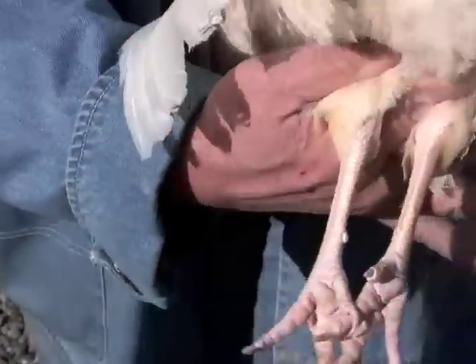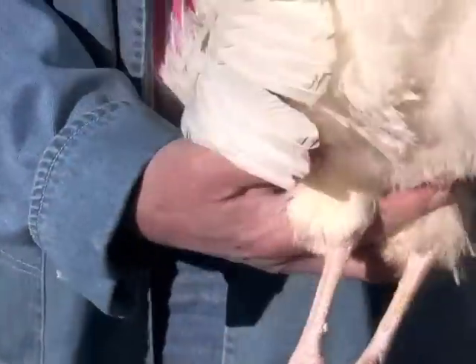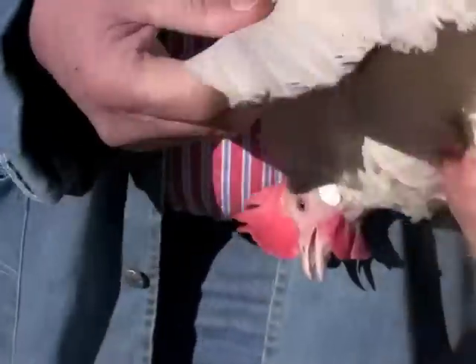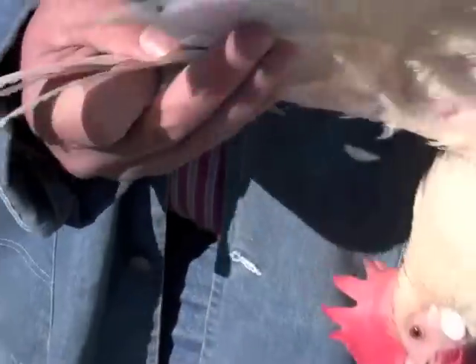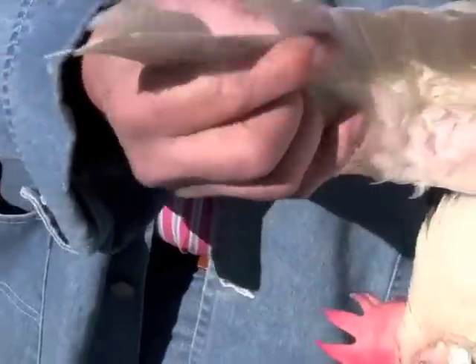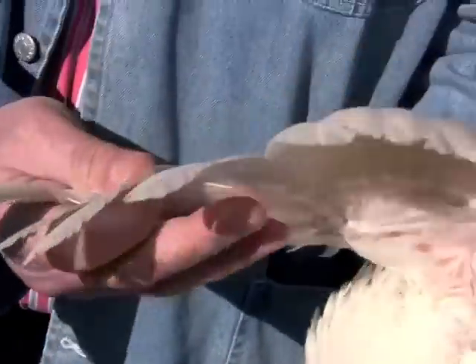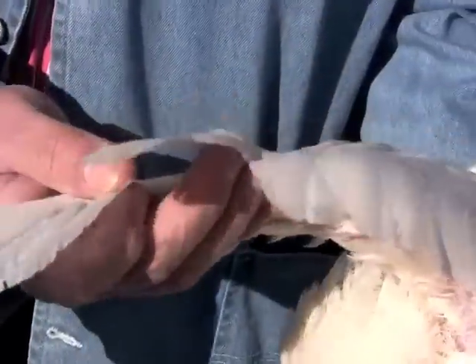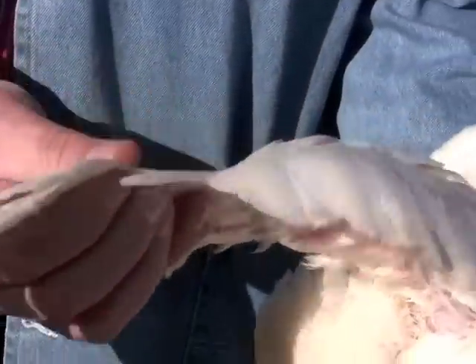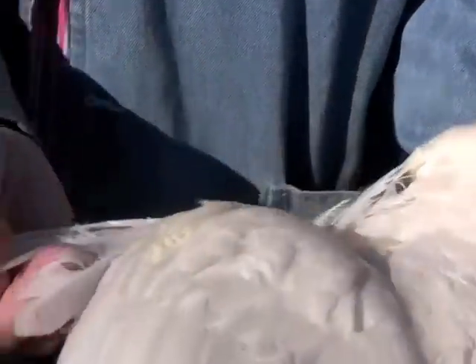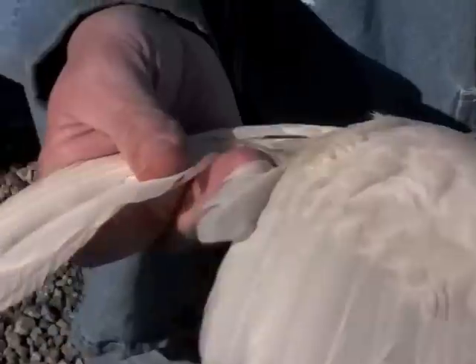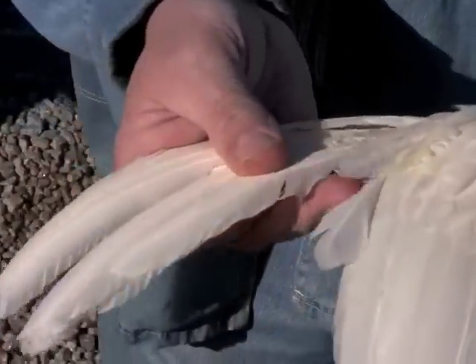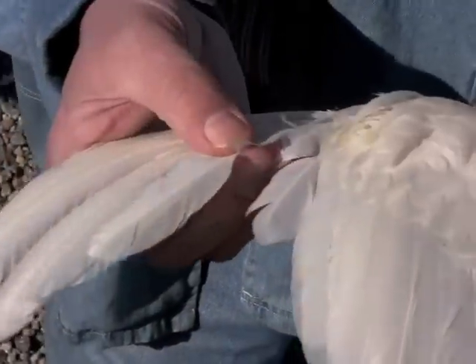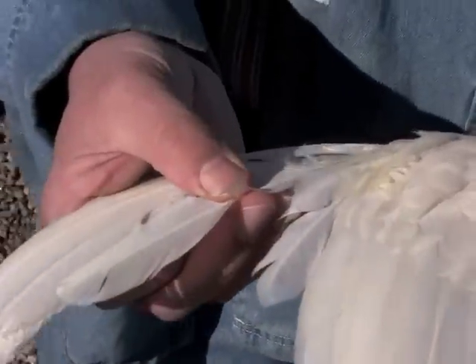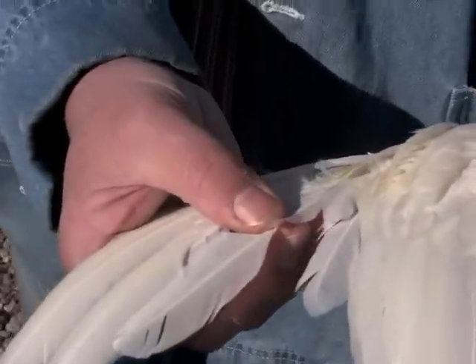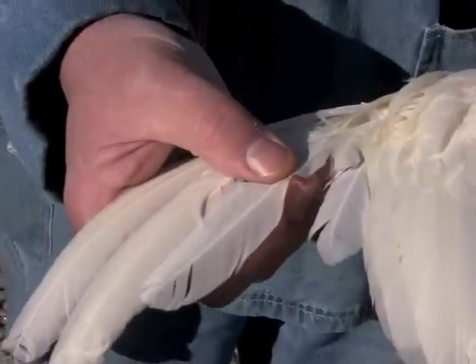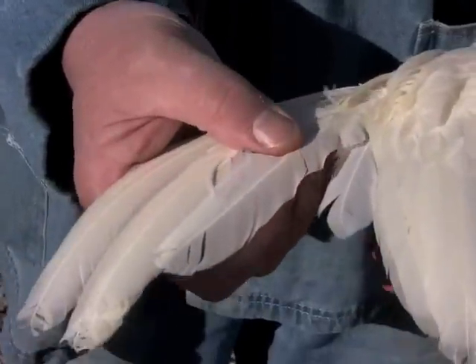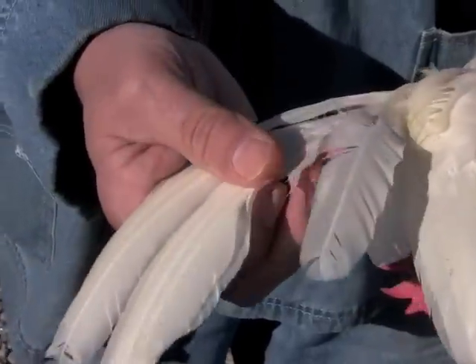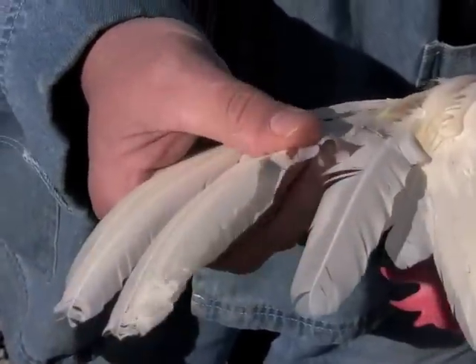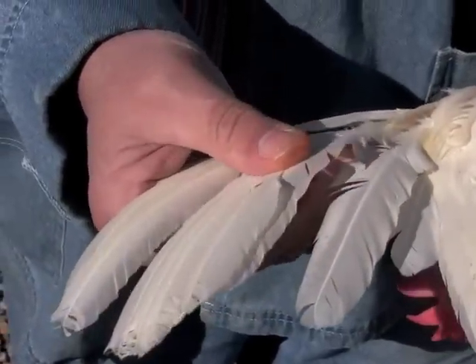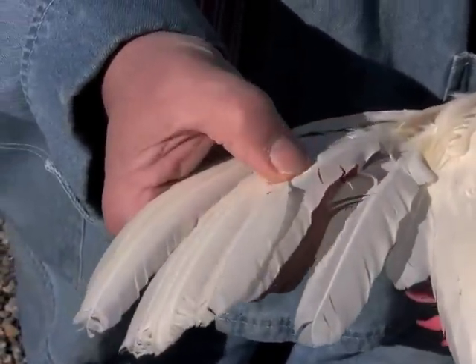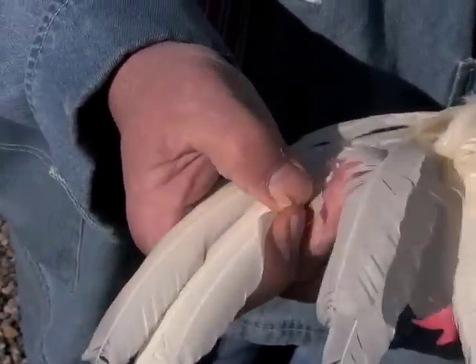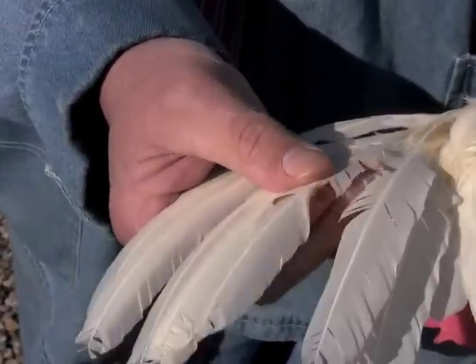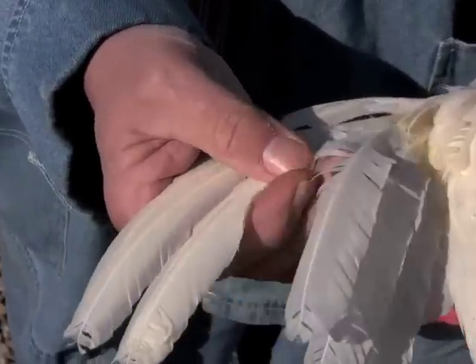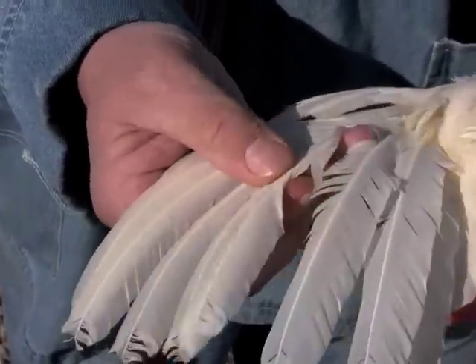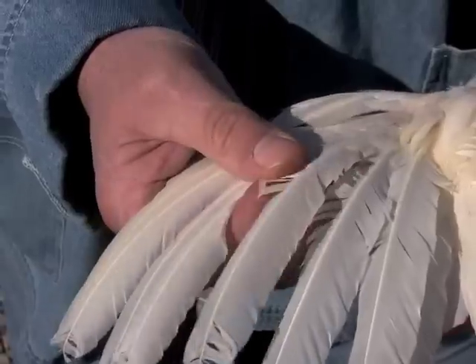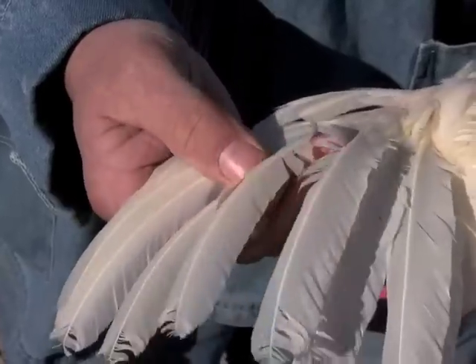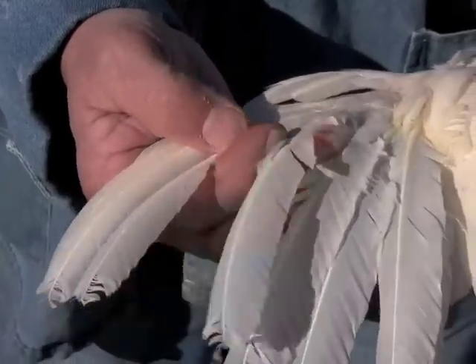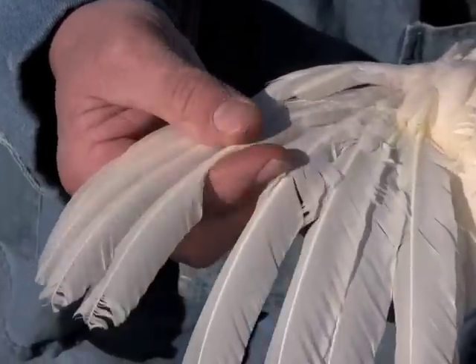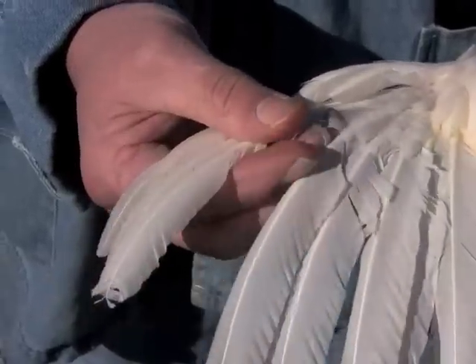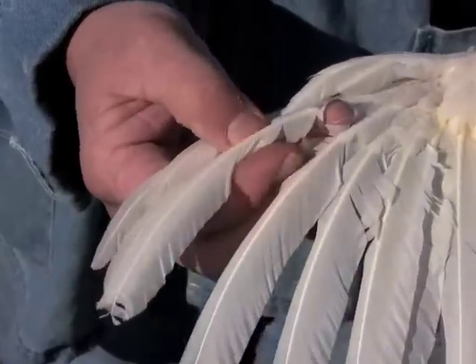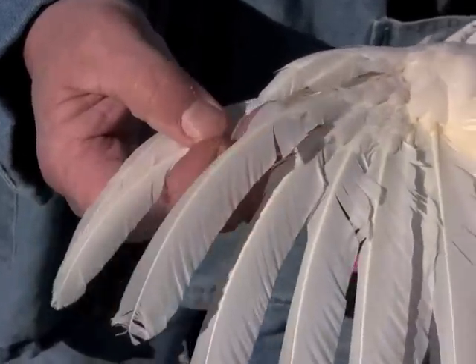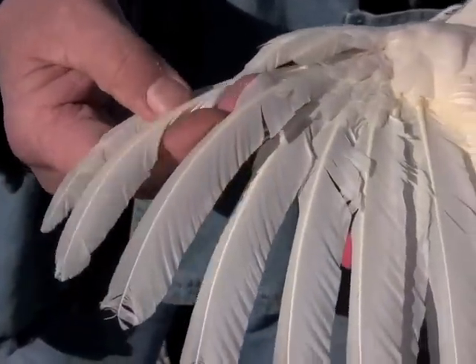Do both wings. The same procedure is used — find the axial feather, which is the small one, and then count the primary feathers. In this case, she has all ten and she is not in molt. She is in full production.